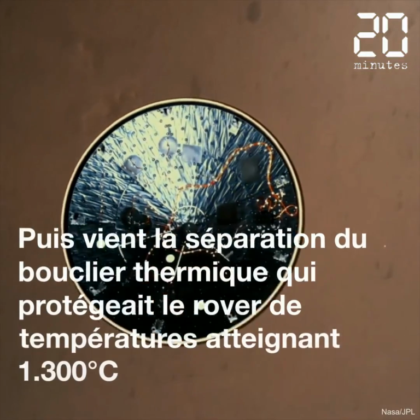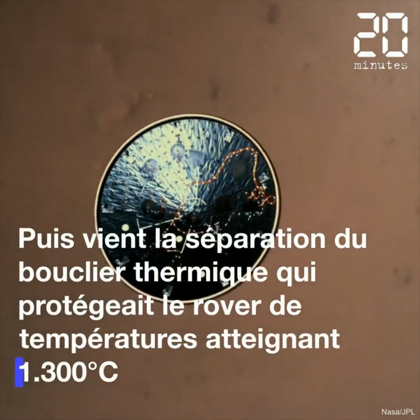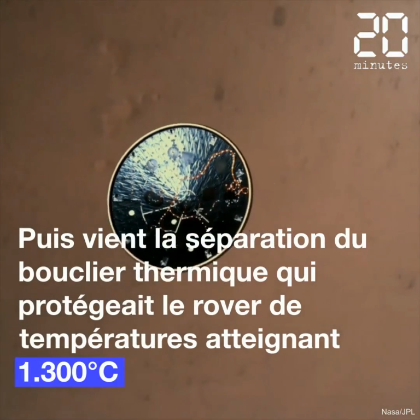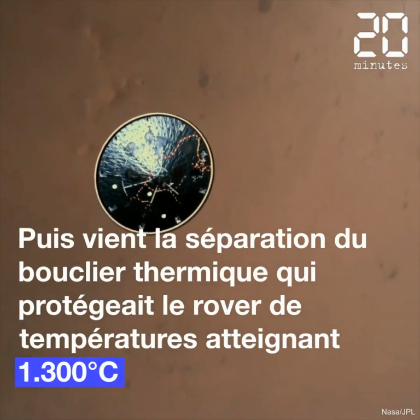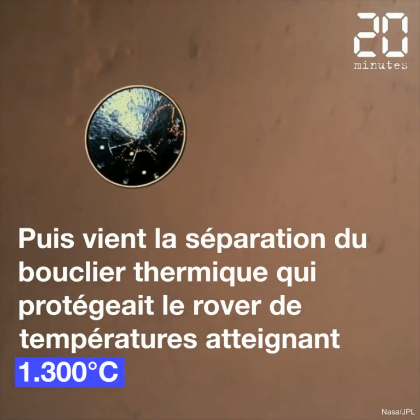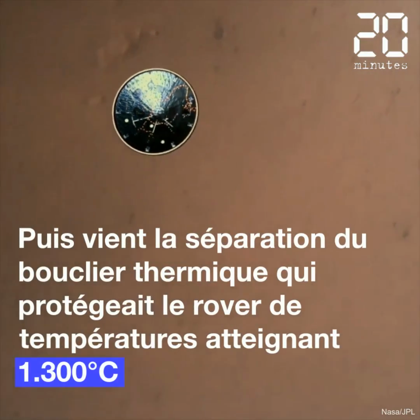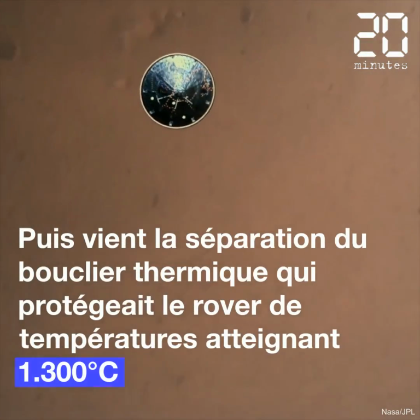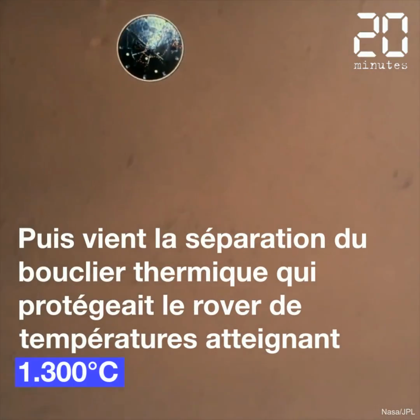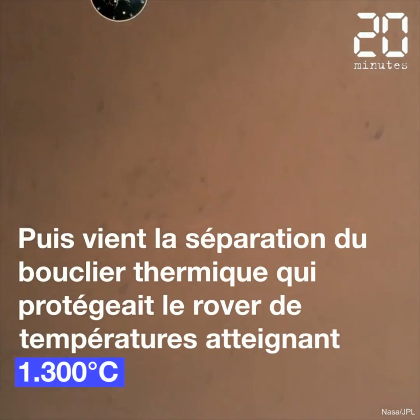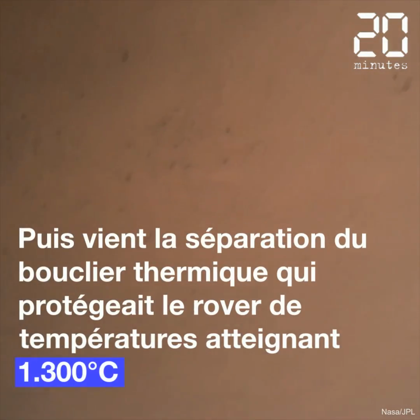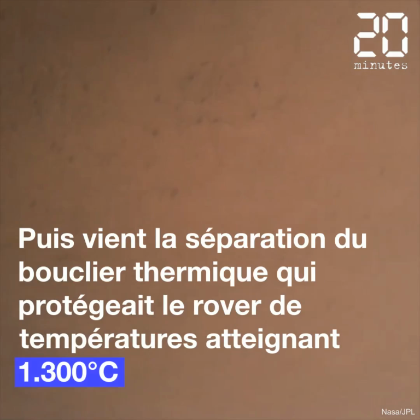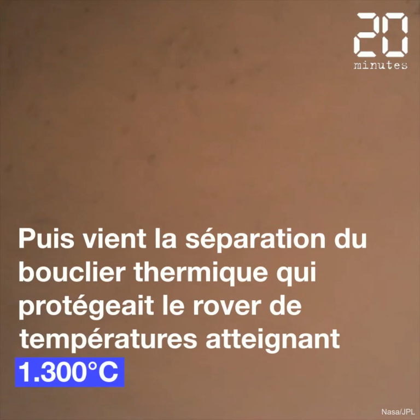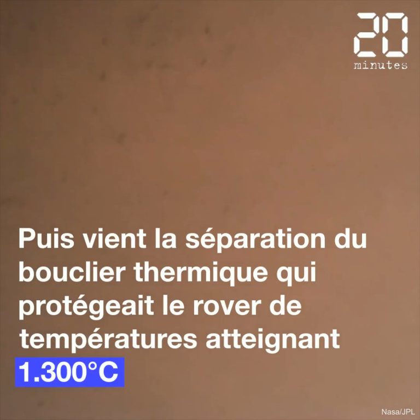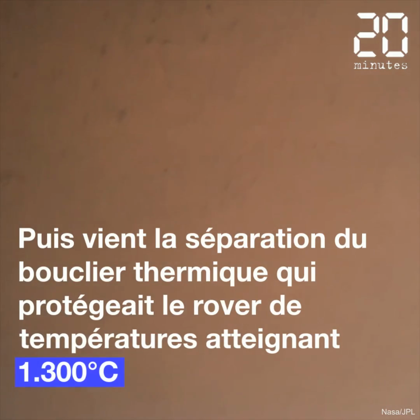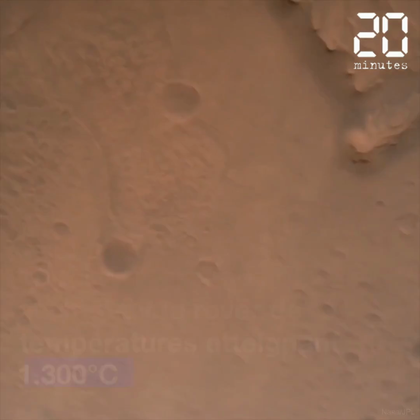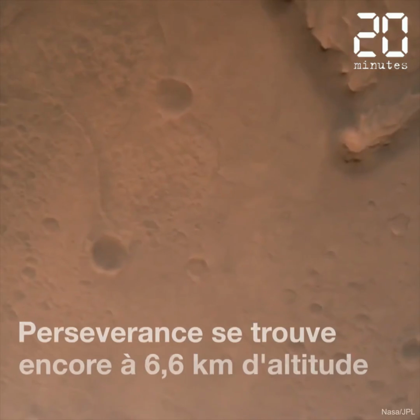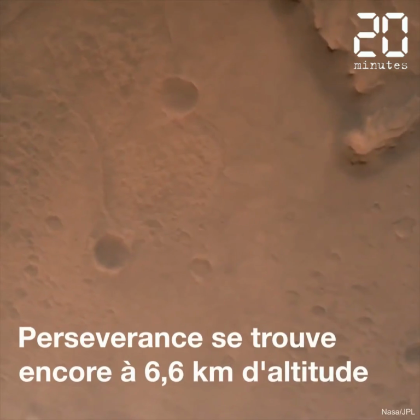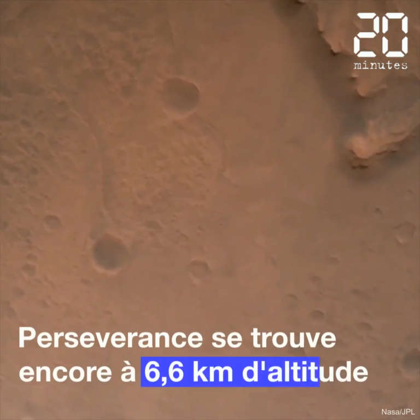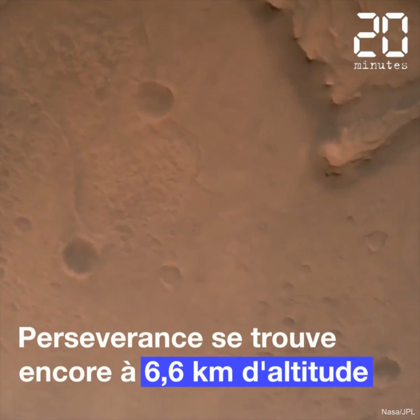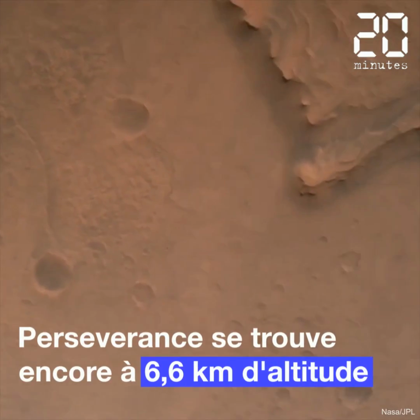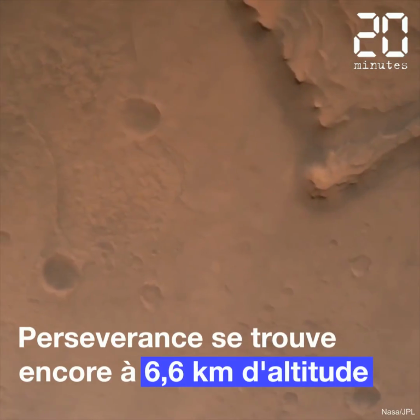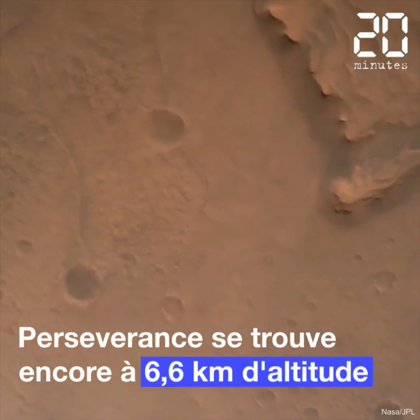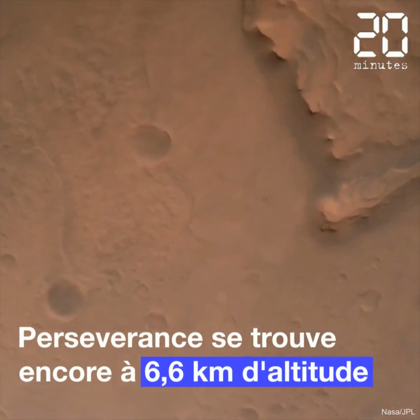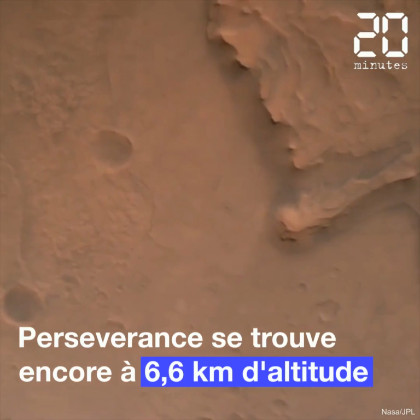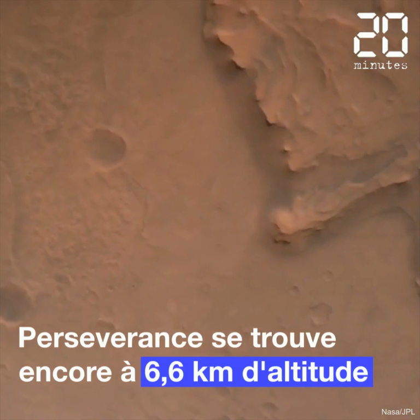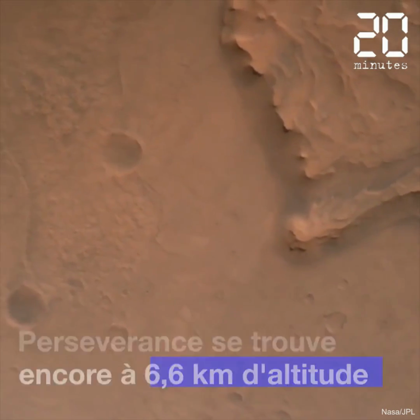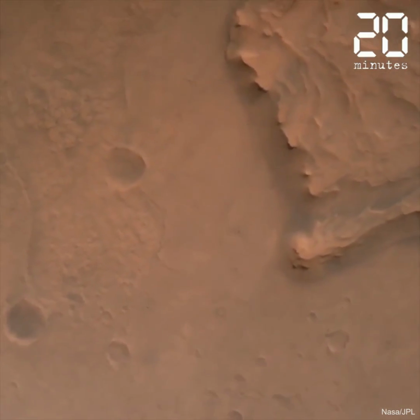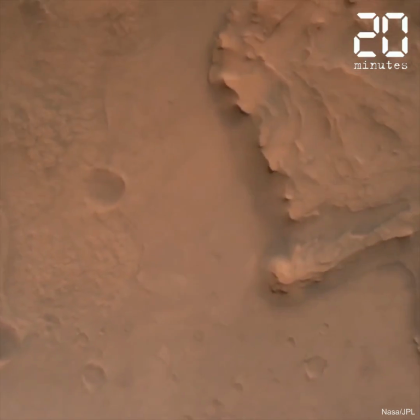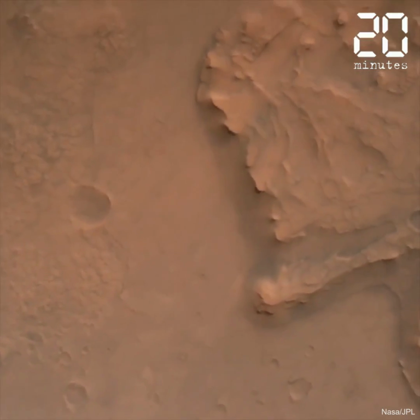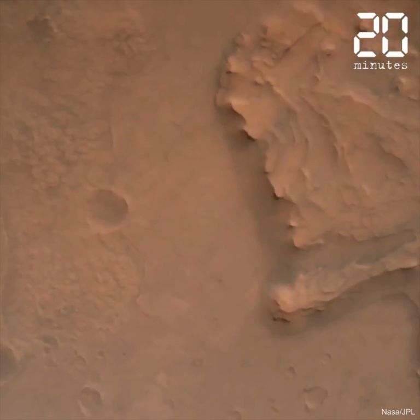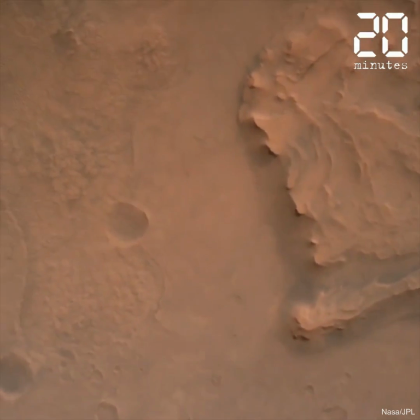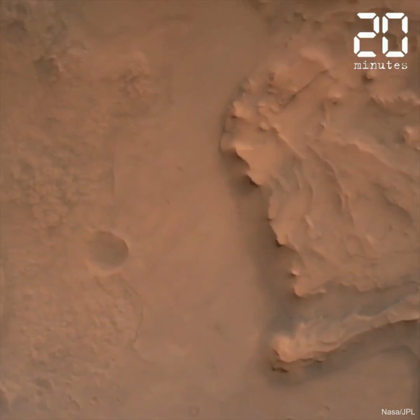Heat shield set. Perseverance has now slowed to subsonic speeds, and the heat shield has been separated. Radar lock on the ground. Current velocity is about 100 meters per second, 6.6 kilometers above the surface of Mars.